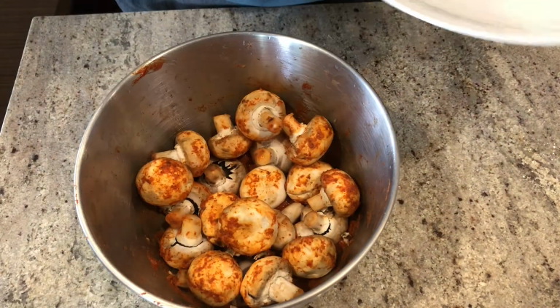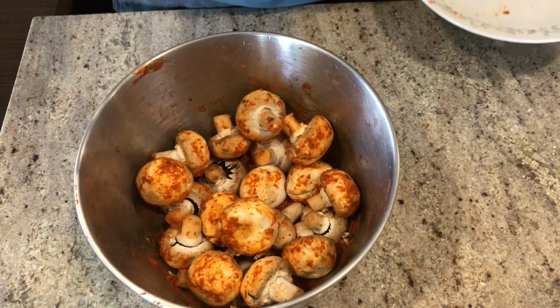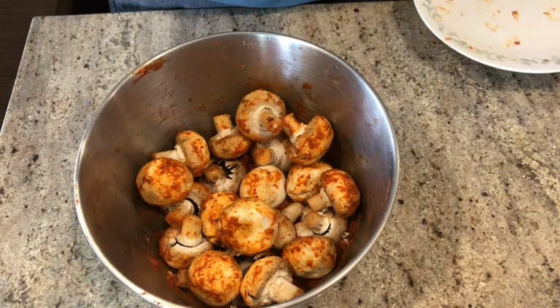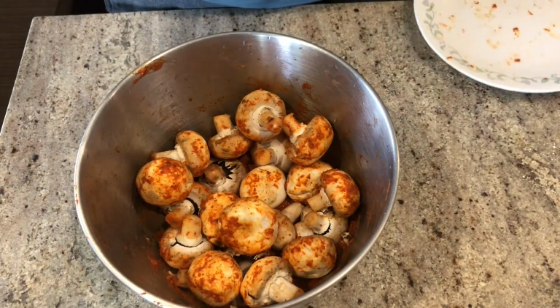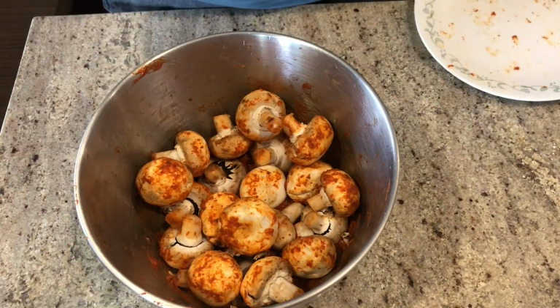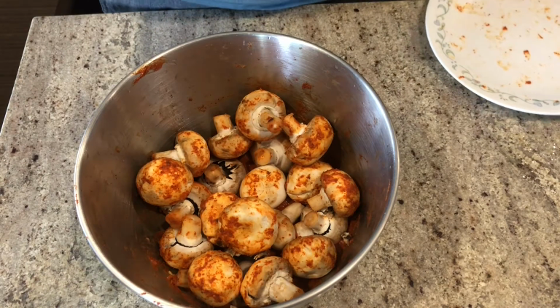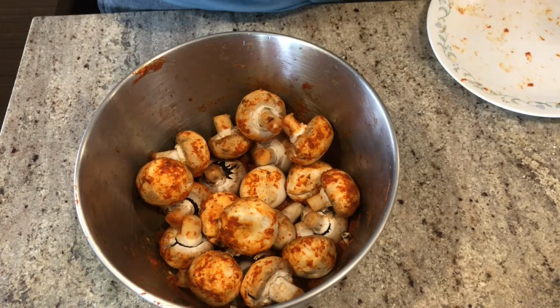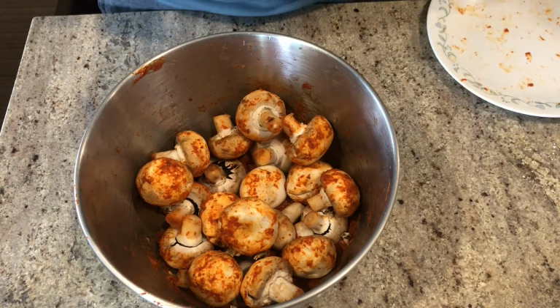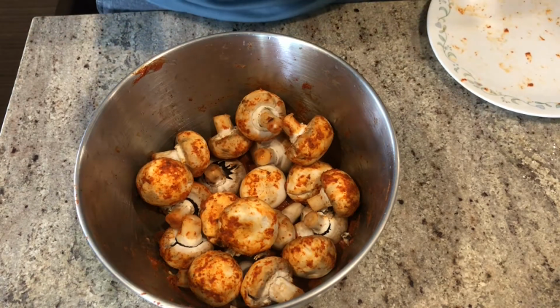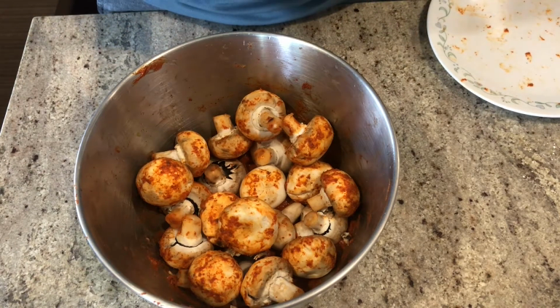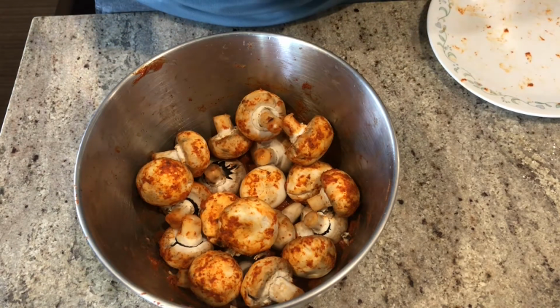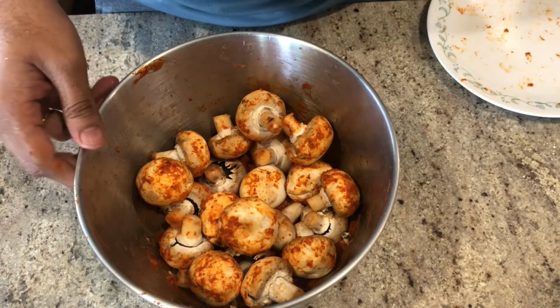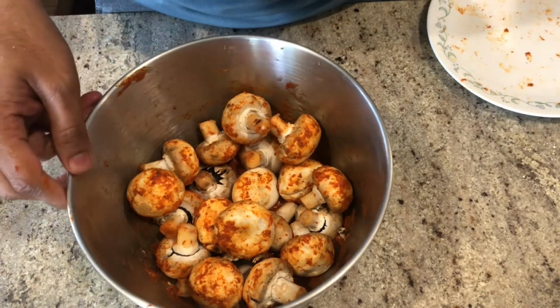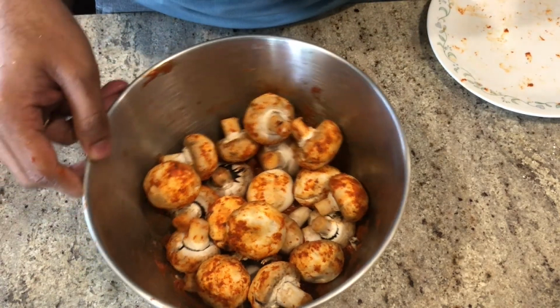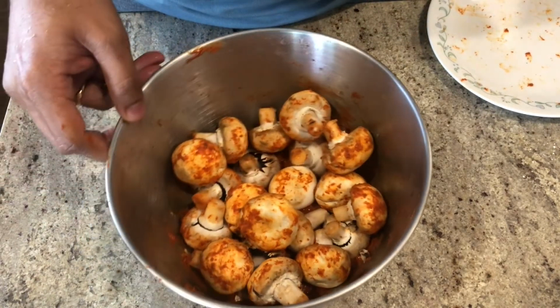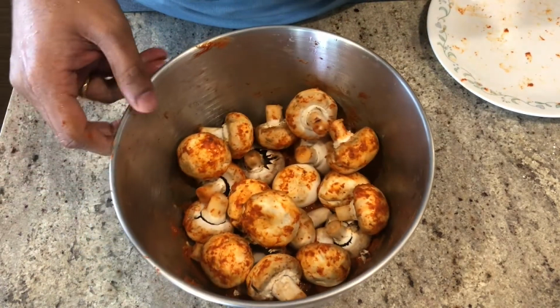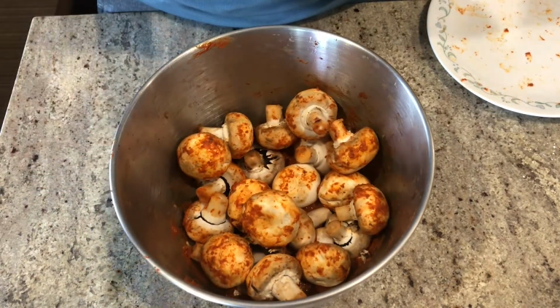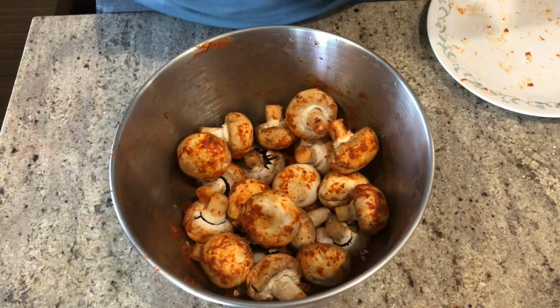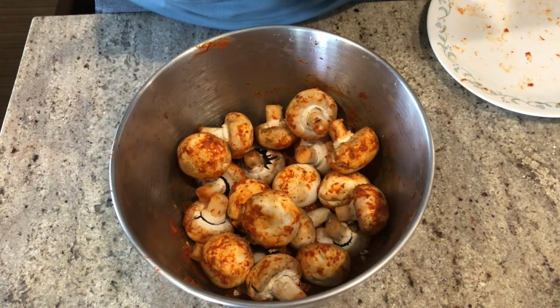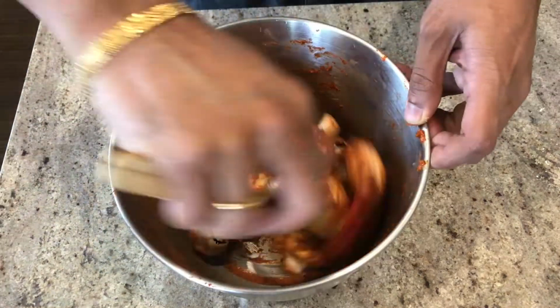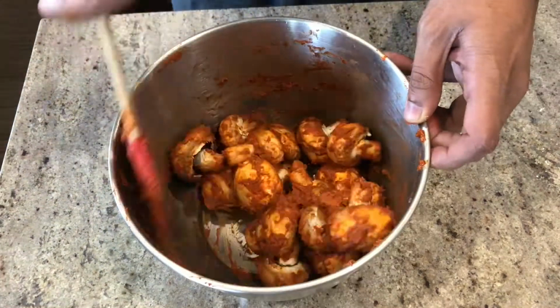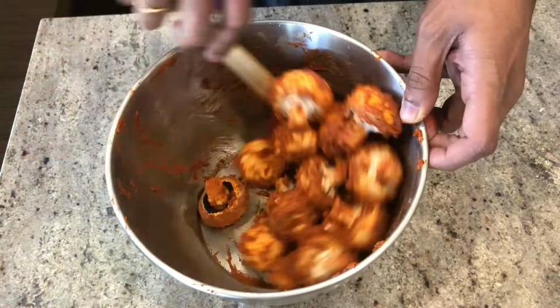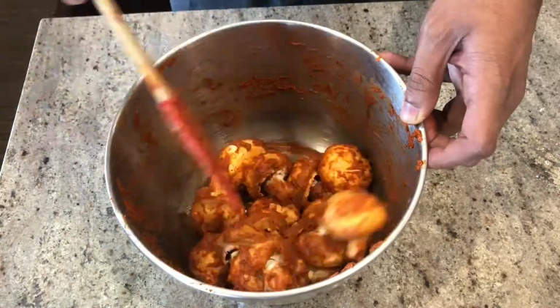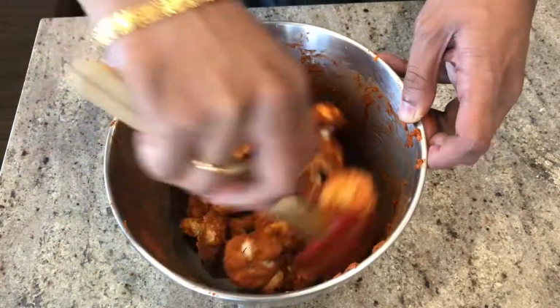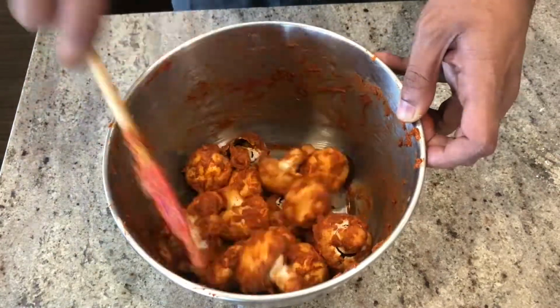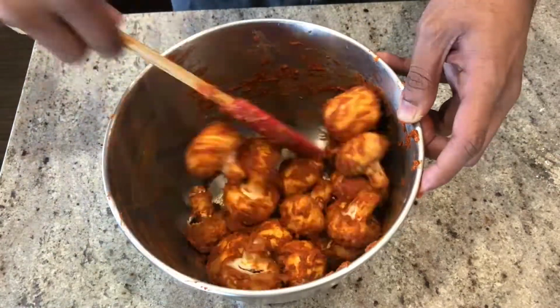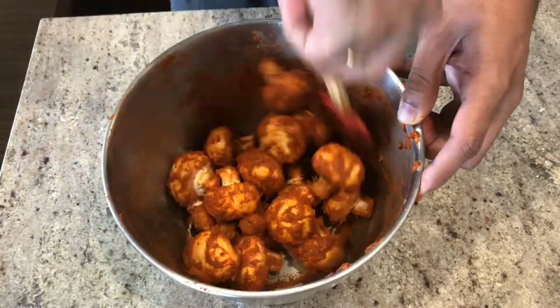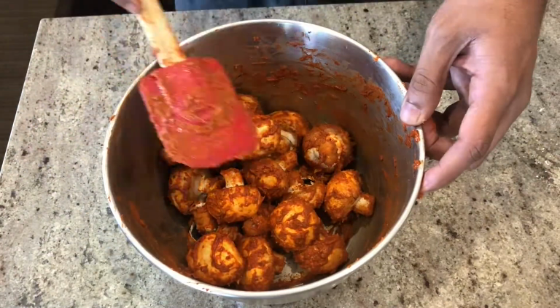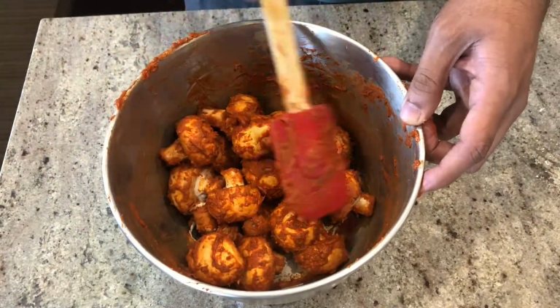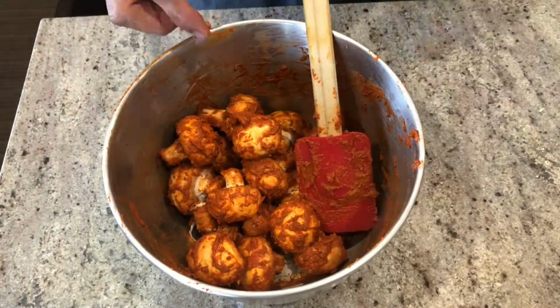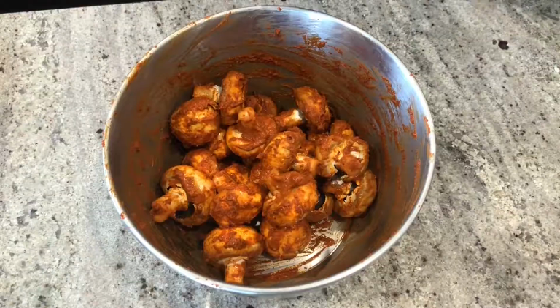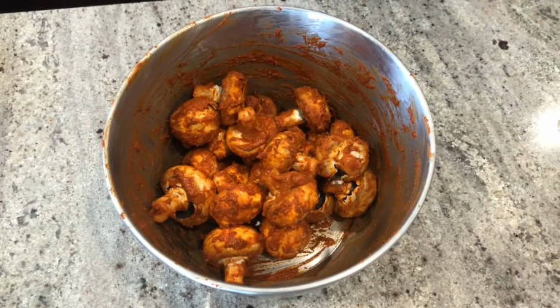Today the marinade seems to be too thick, and hence I had to use a ladle to mix the marinade and the mushrooms. Be gentle and don't break the mushrooms in this process.